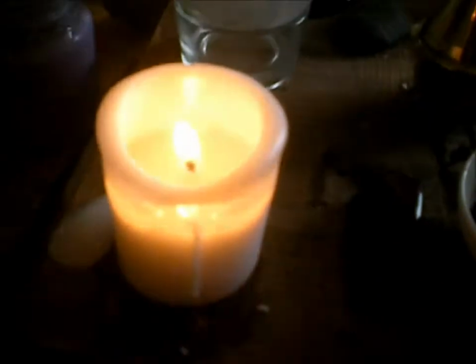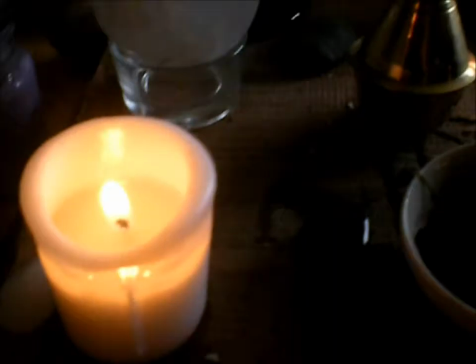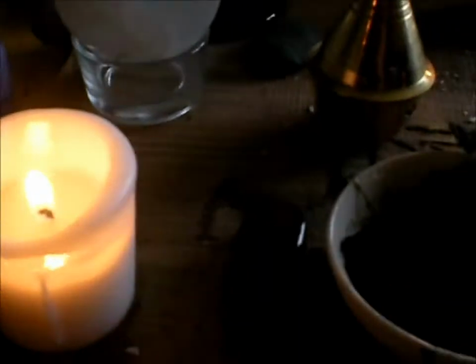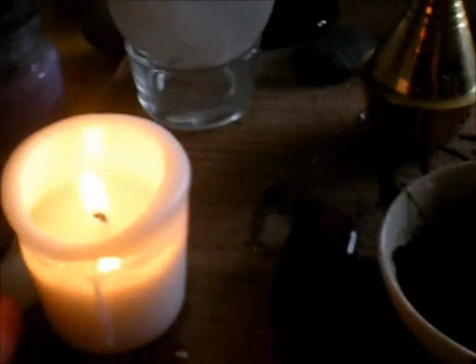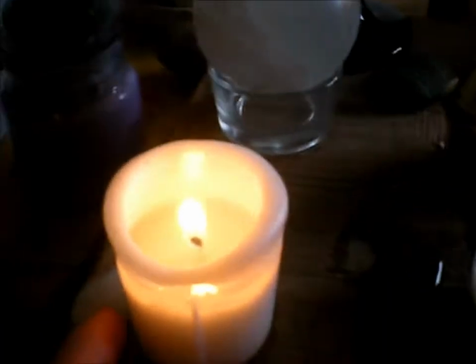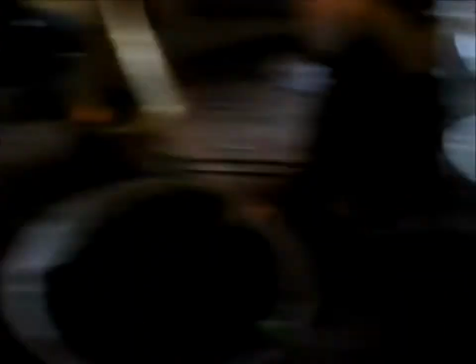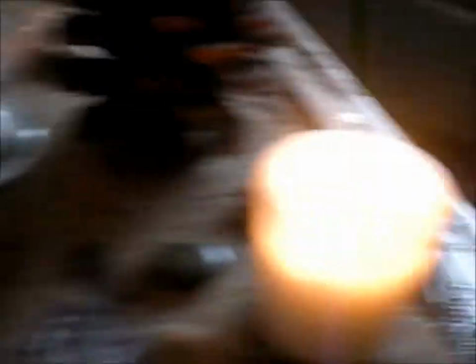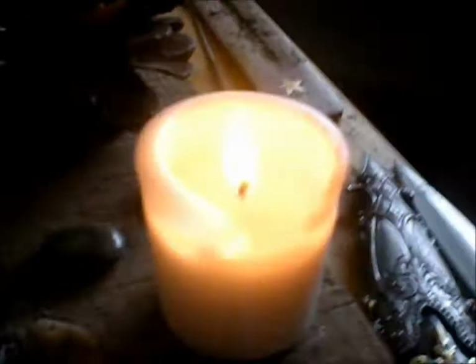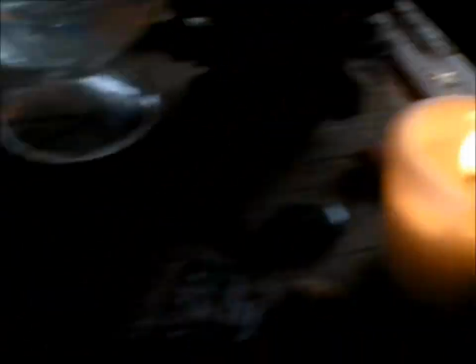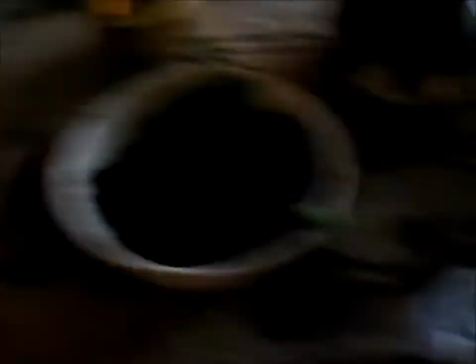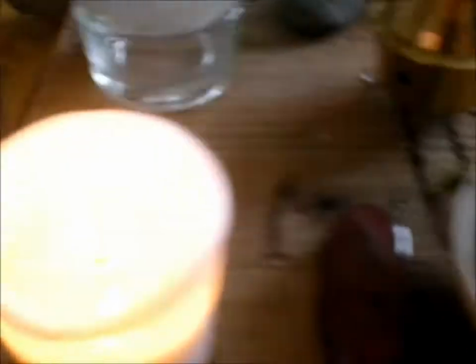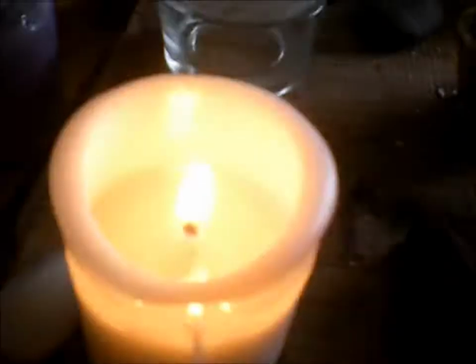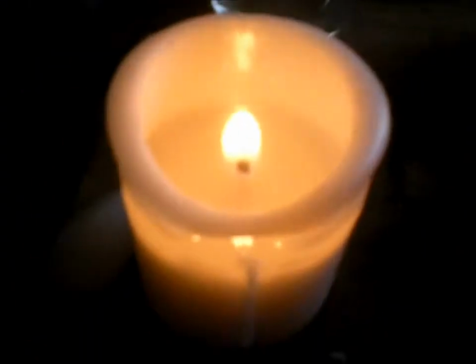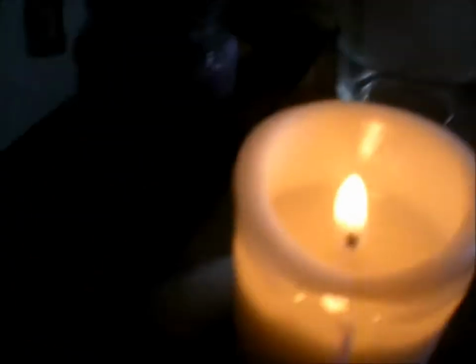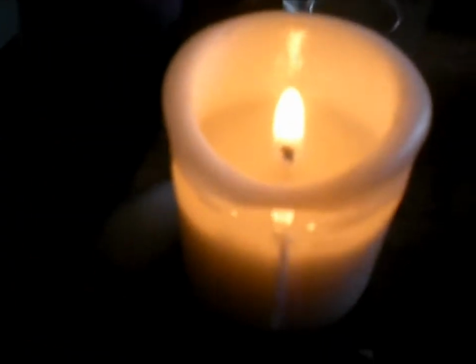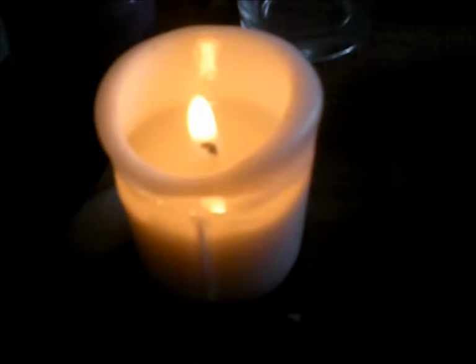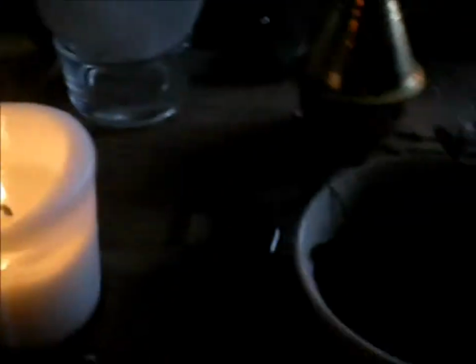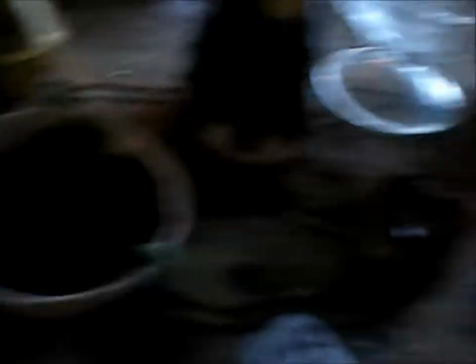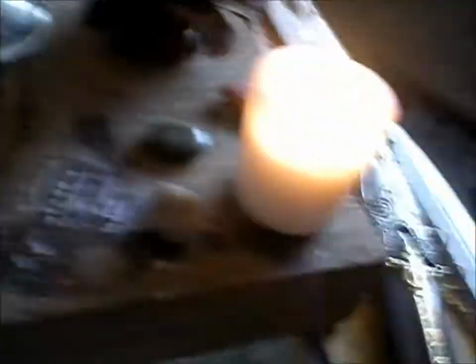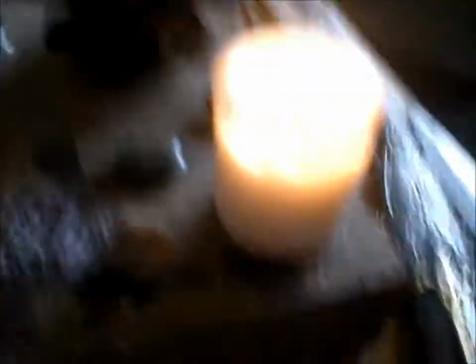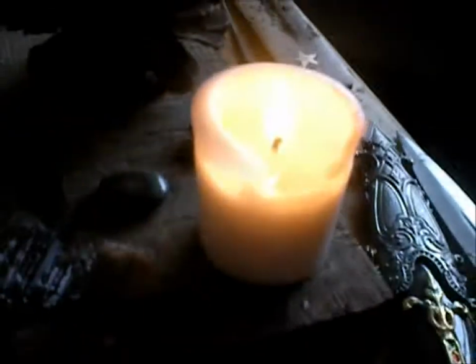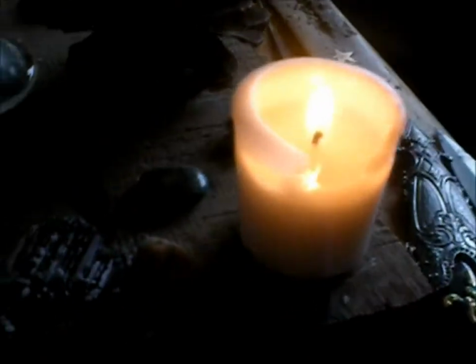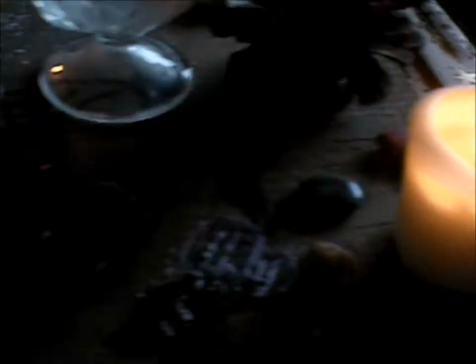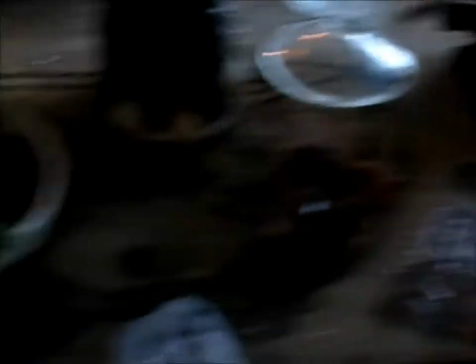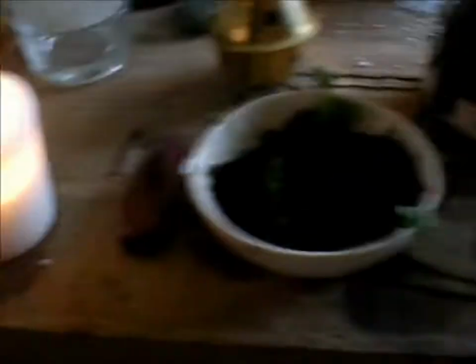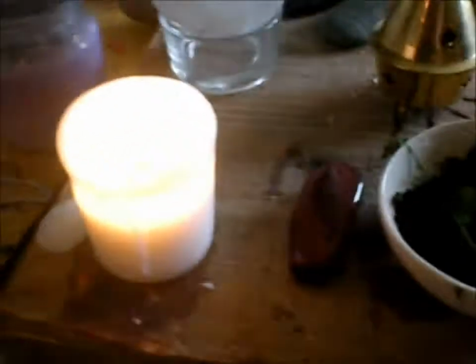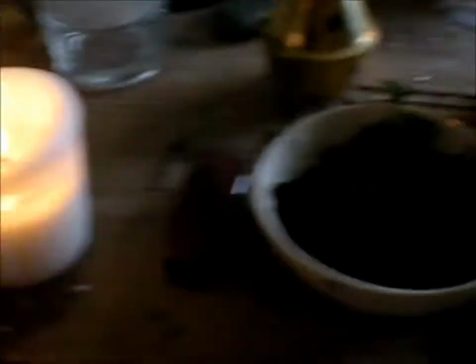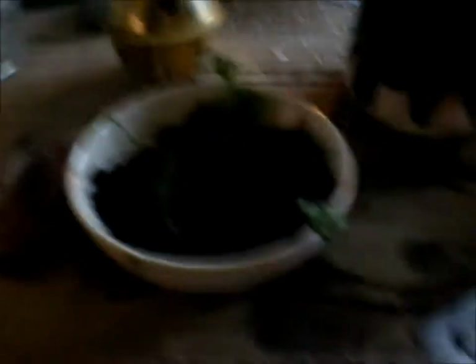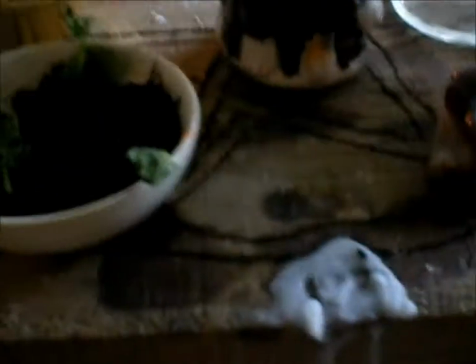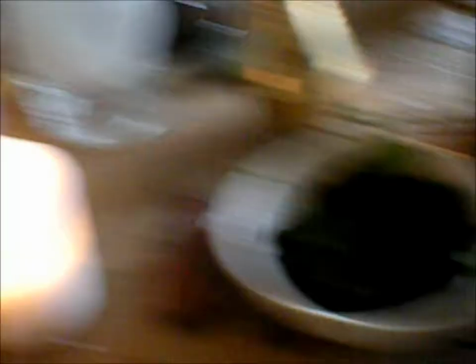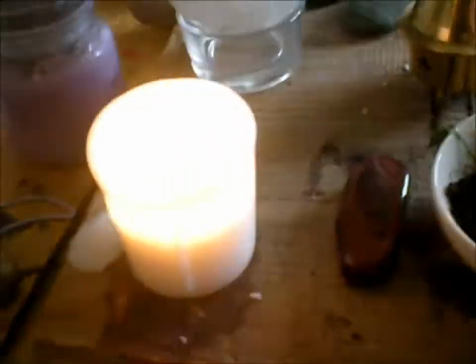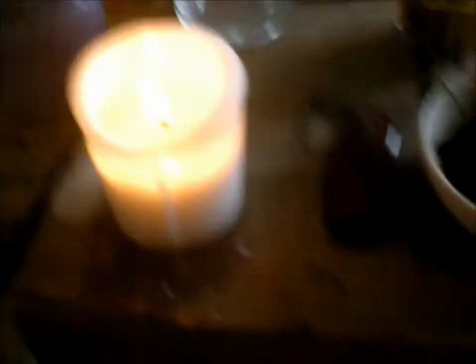I just have two altar candles on each side that I light whenever I cast a circle and do all that for ritual, because I like to do ritual in a dark room, but I also like to see my altar.